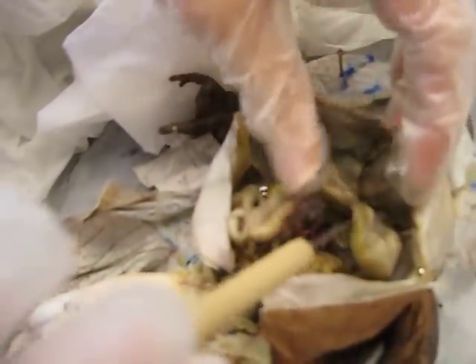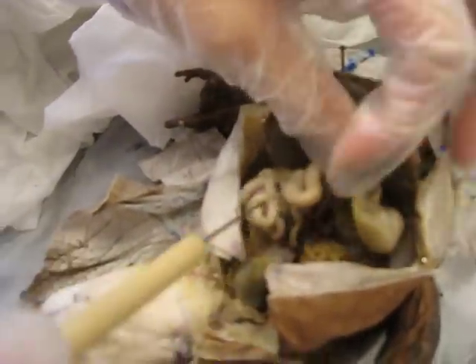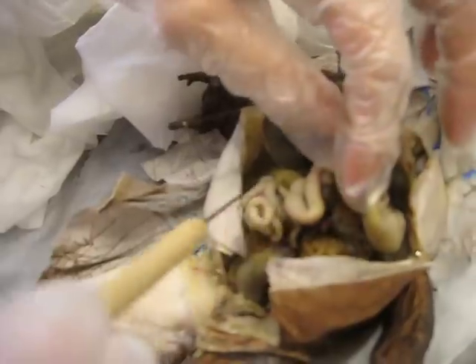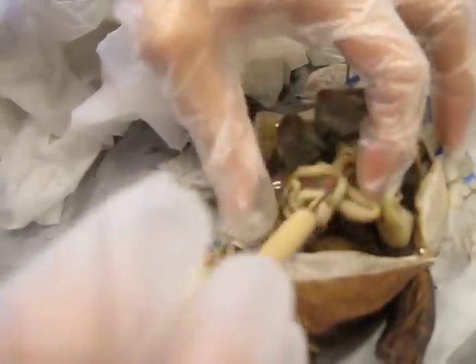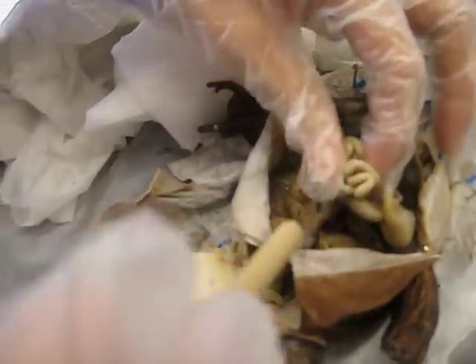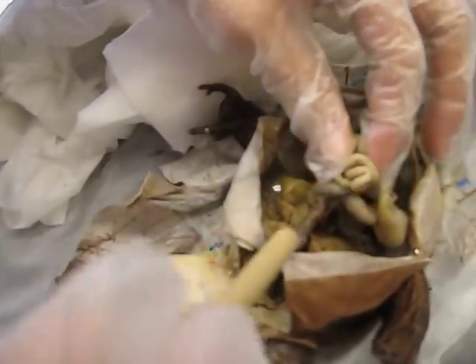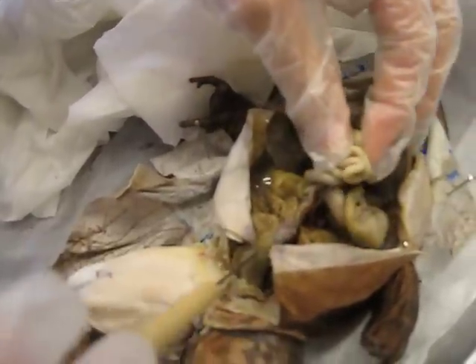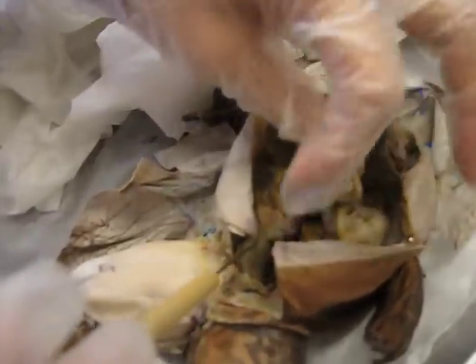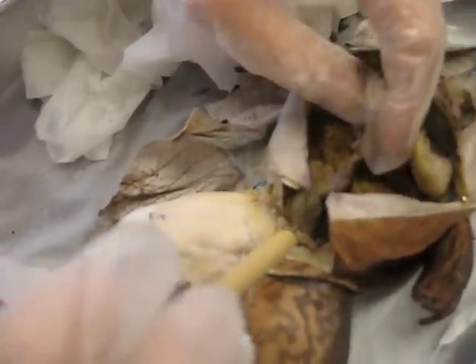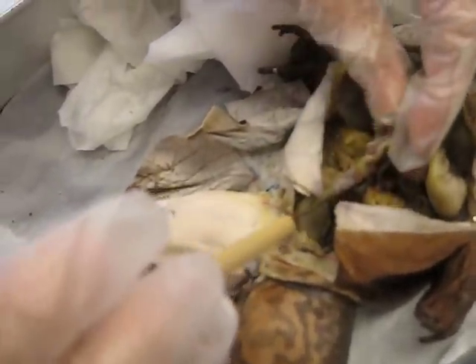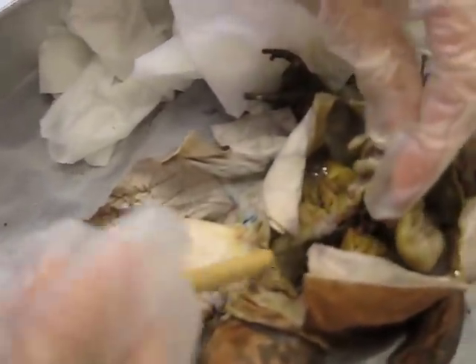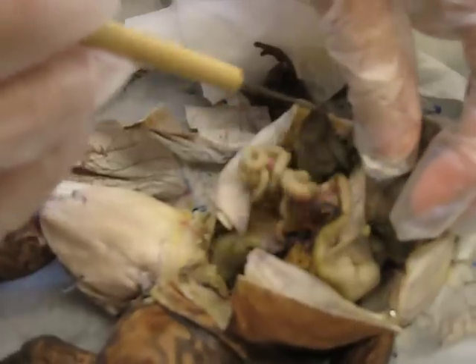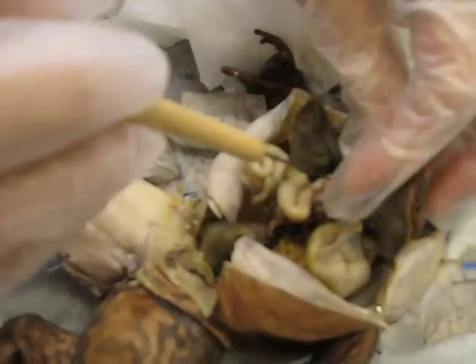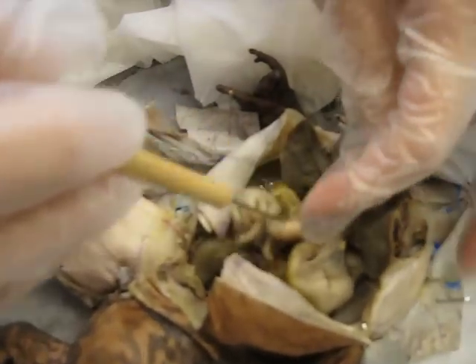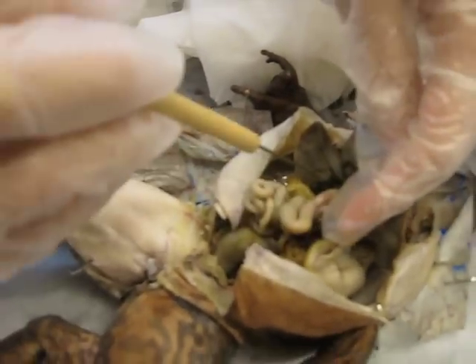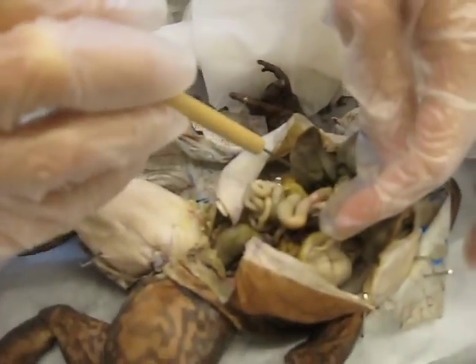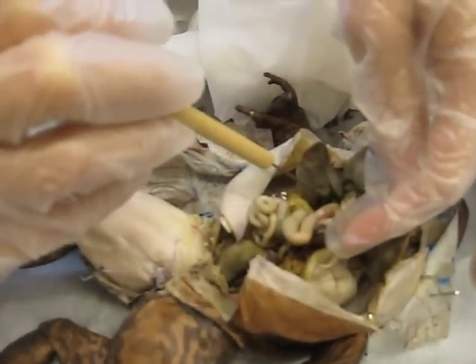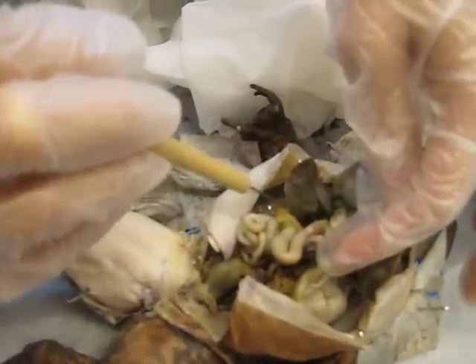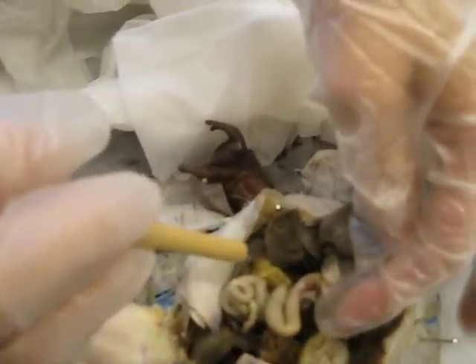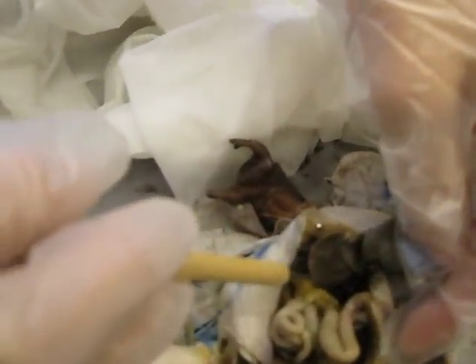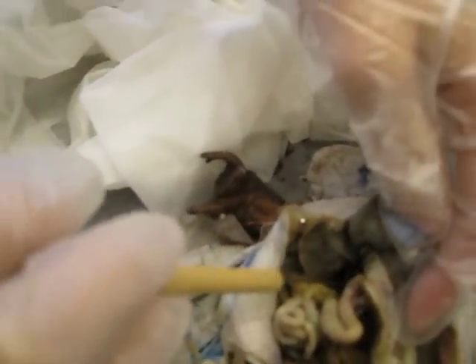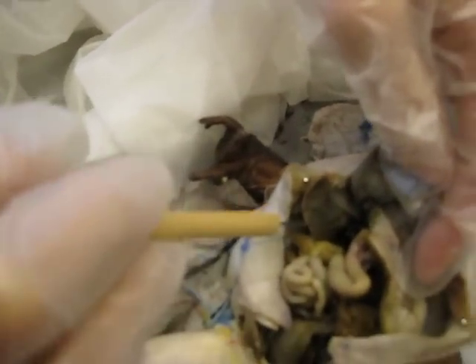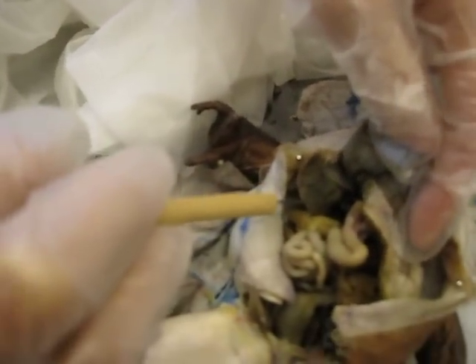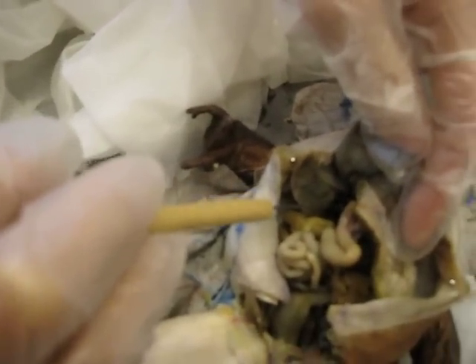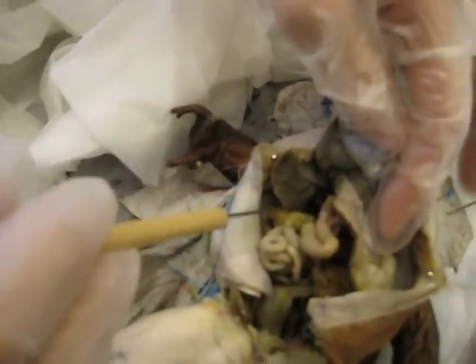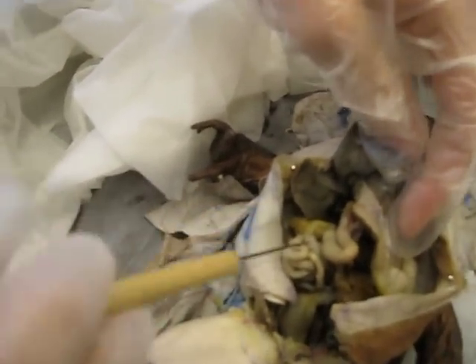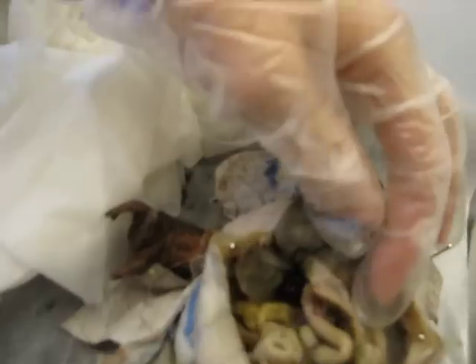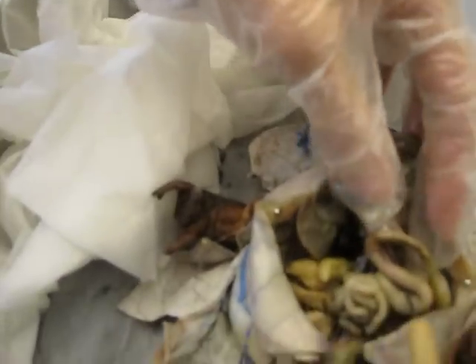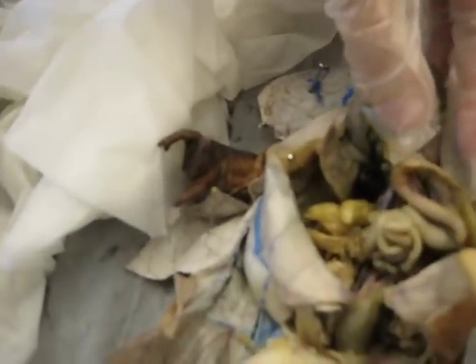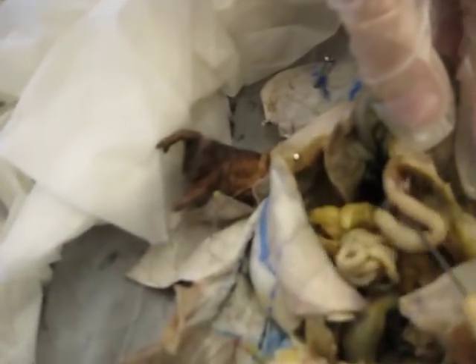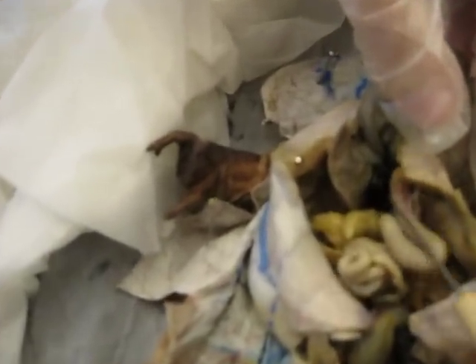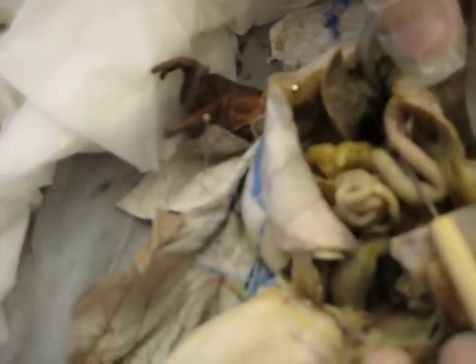The small intestines and large intestine. We have the gallbladder right here — this little black thing, it's kind of hard to see.